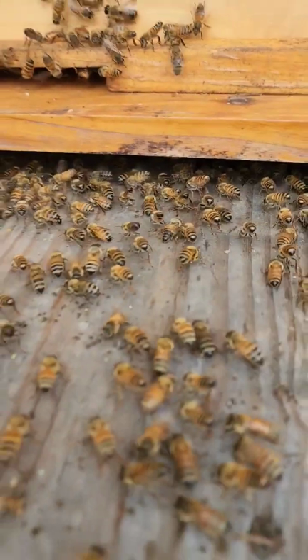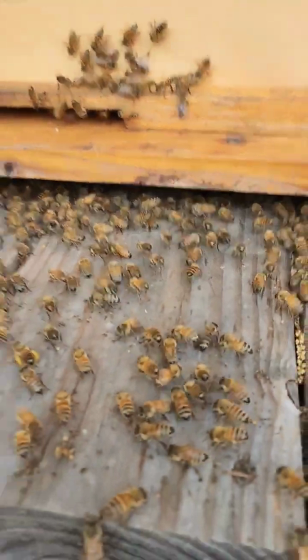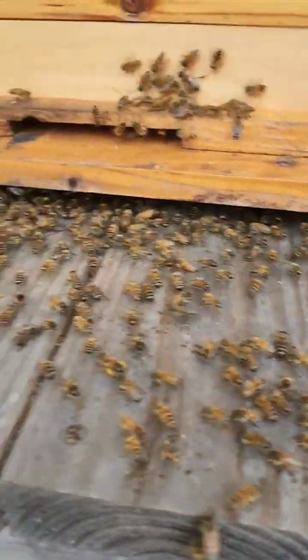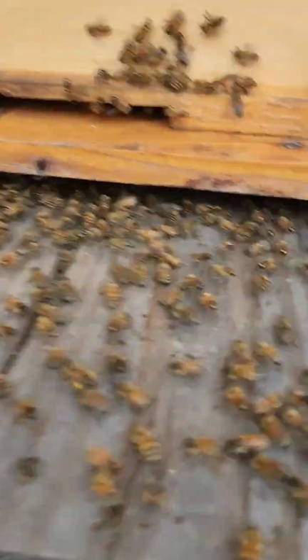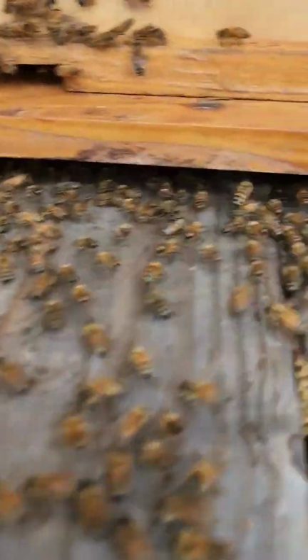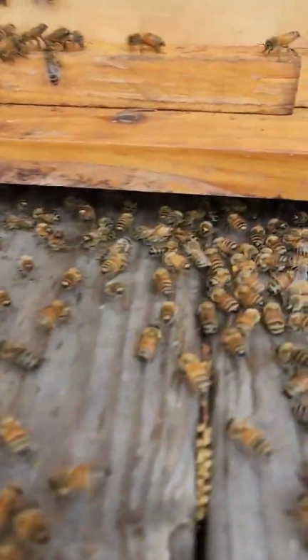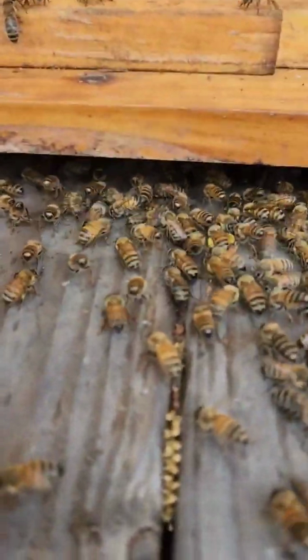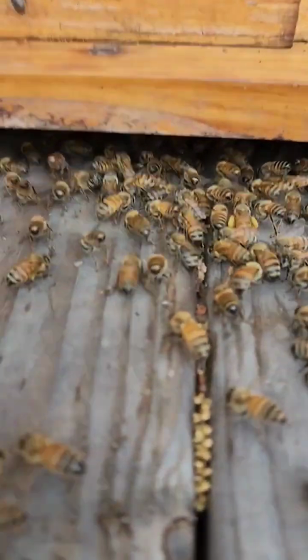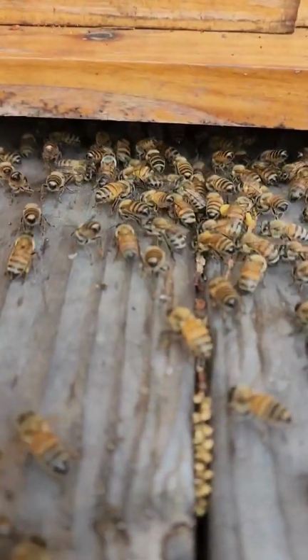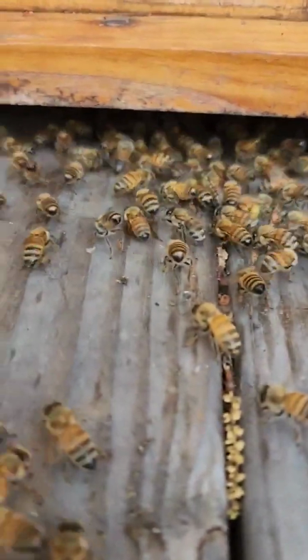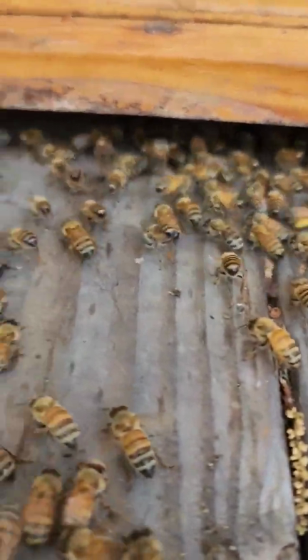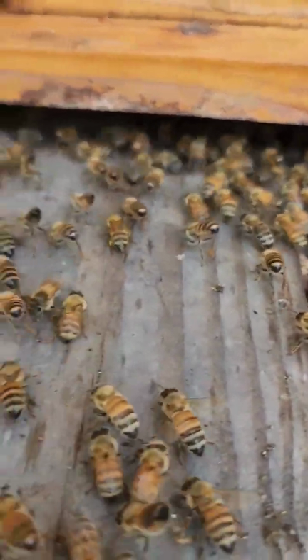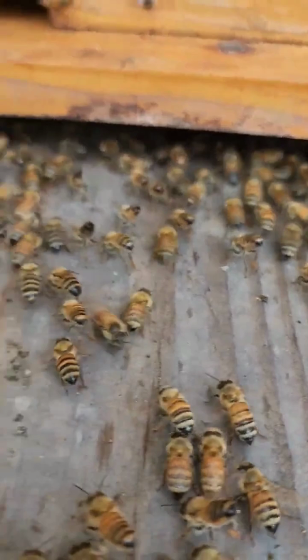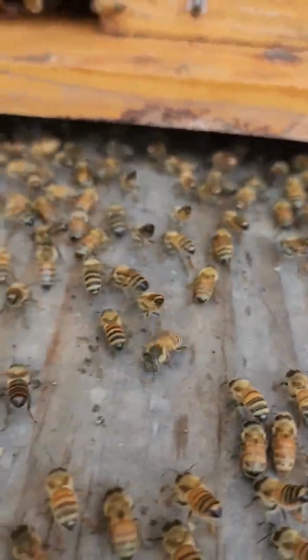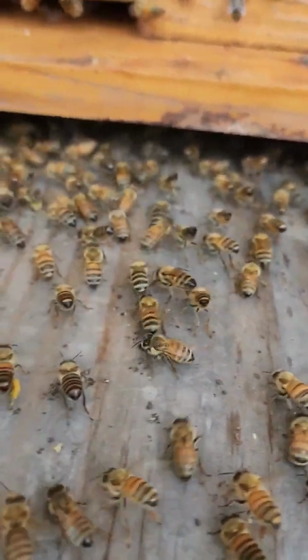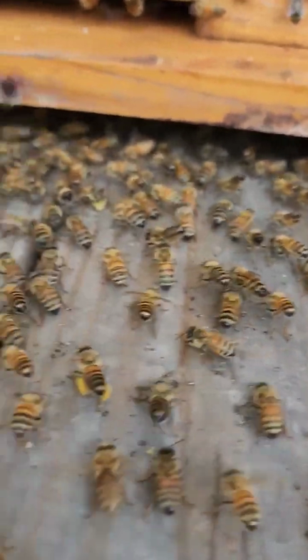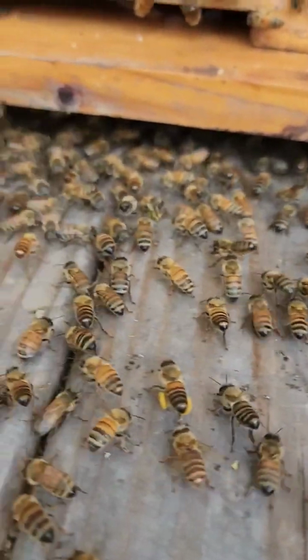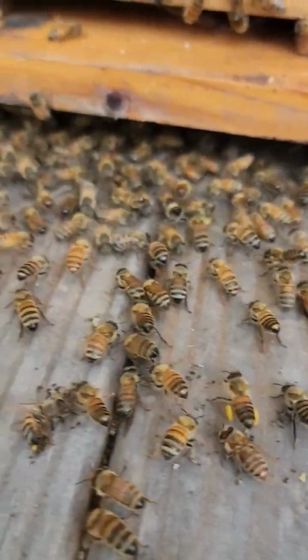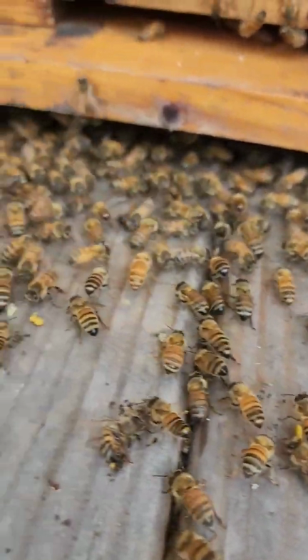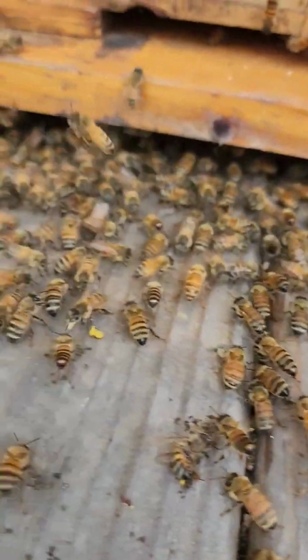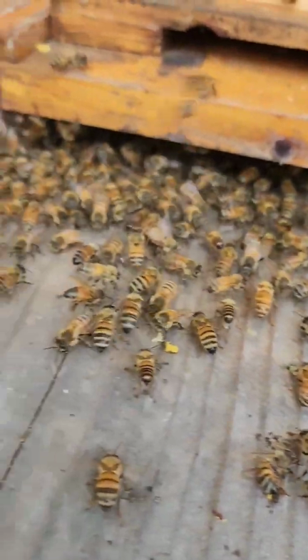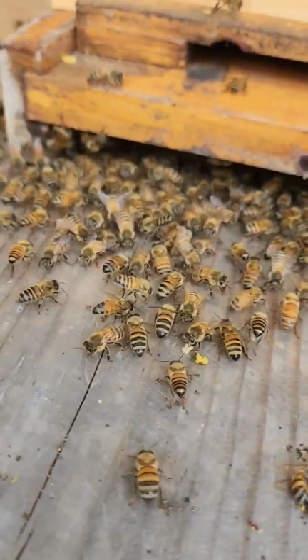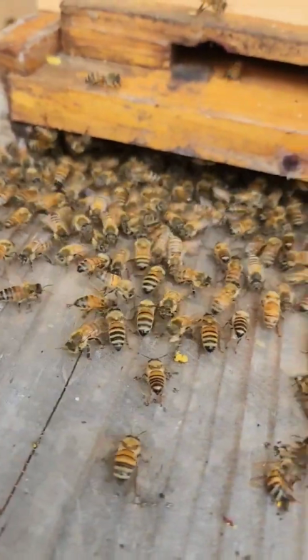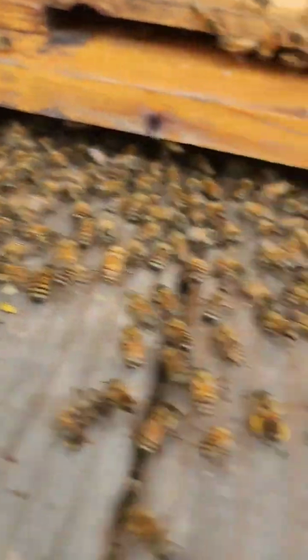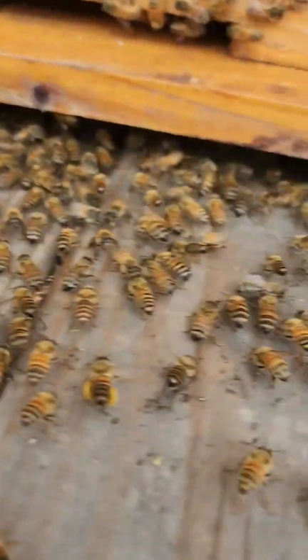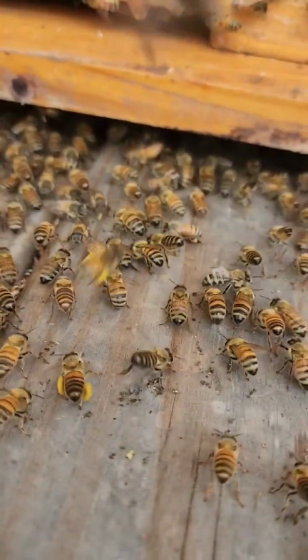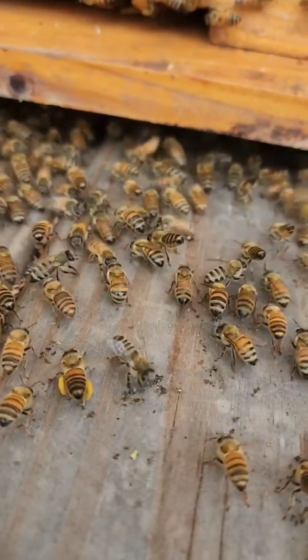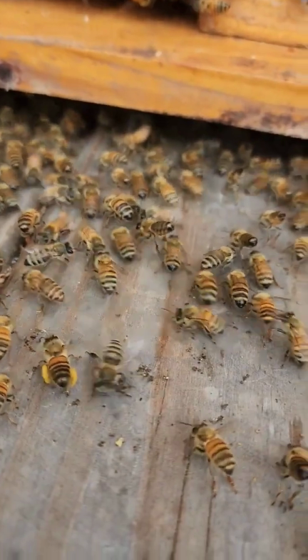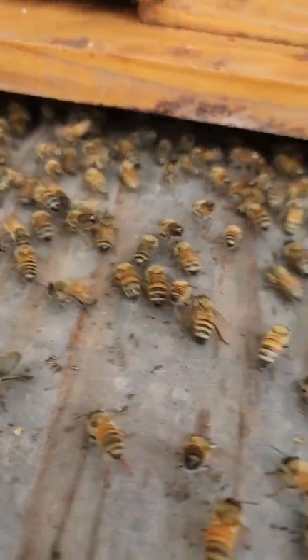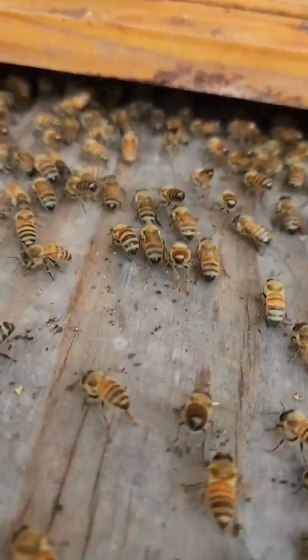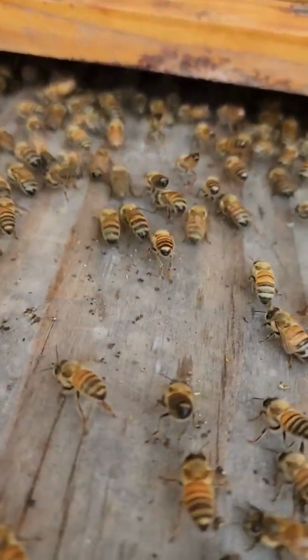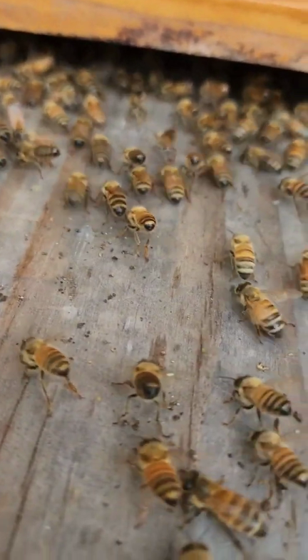Oh, perfect. Look at the back abdomens. Do you see the little yellow opening? That's the Nasonov gland — I believe that's what it's called. It opens up and it sends out a scent.